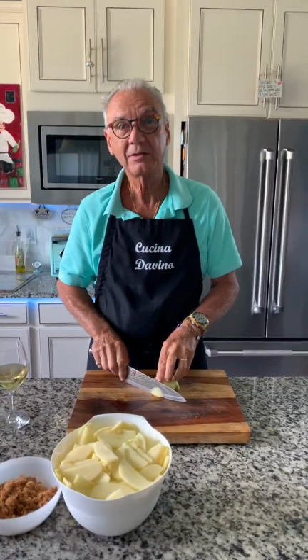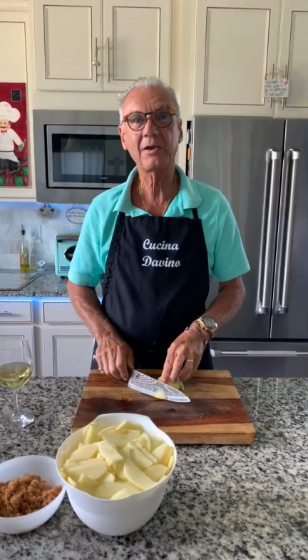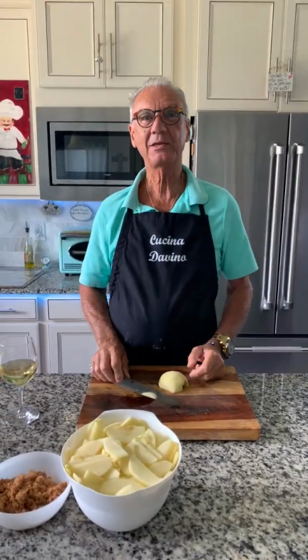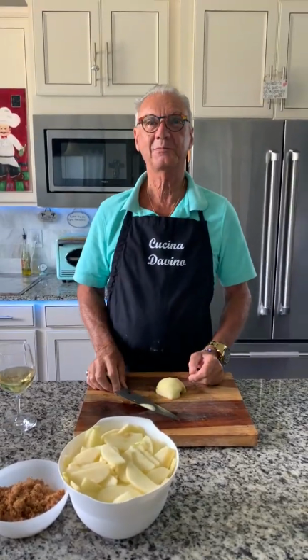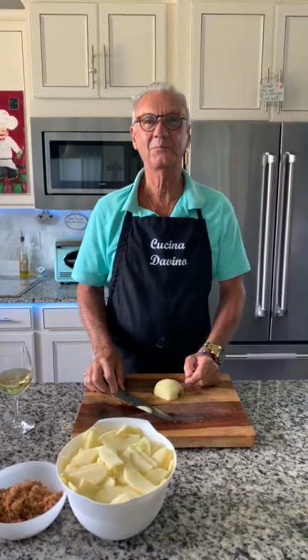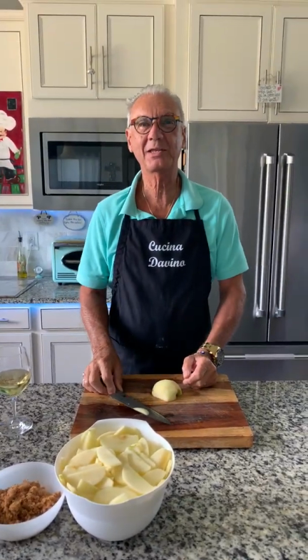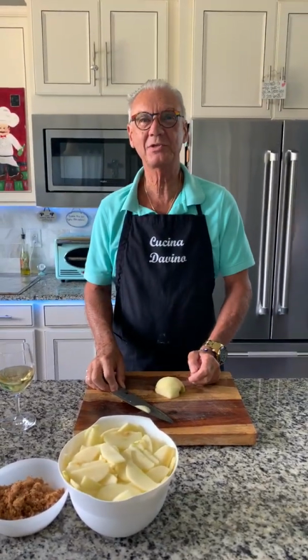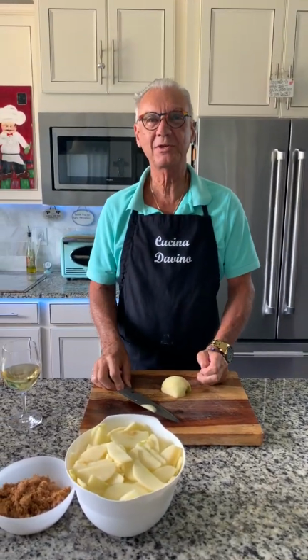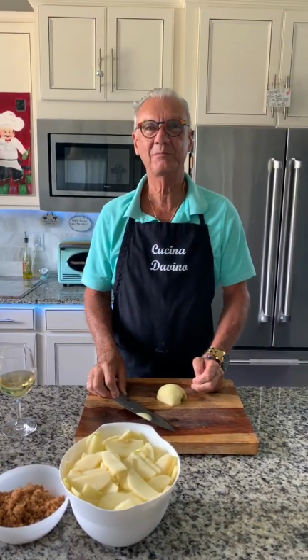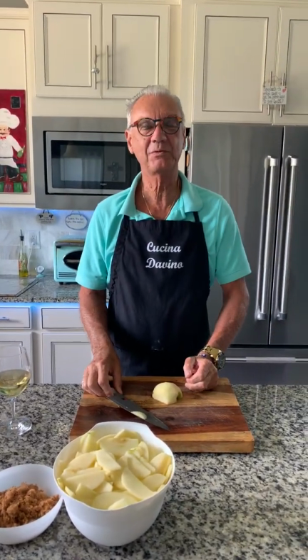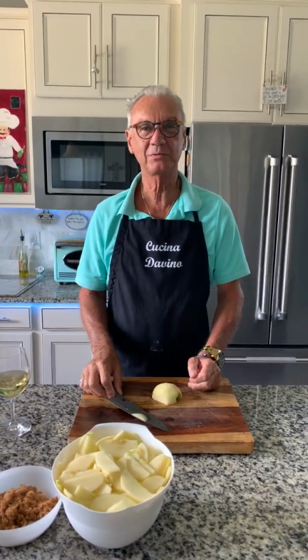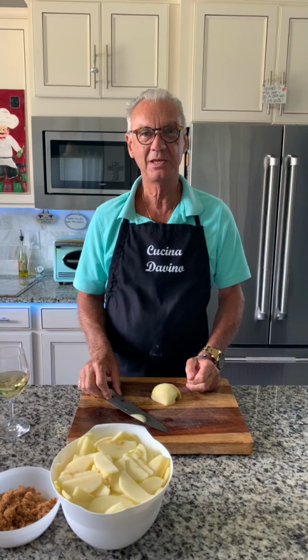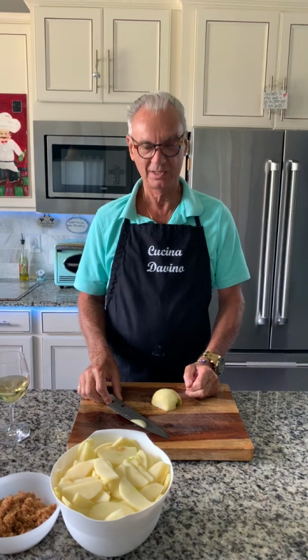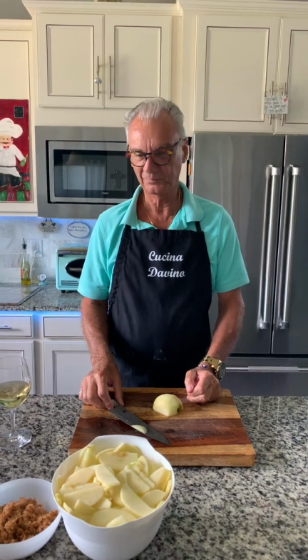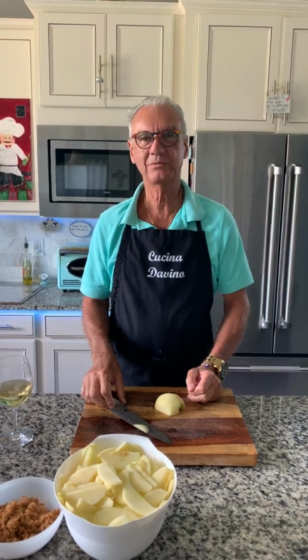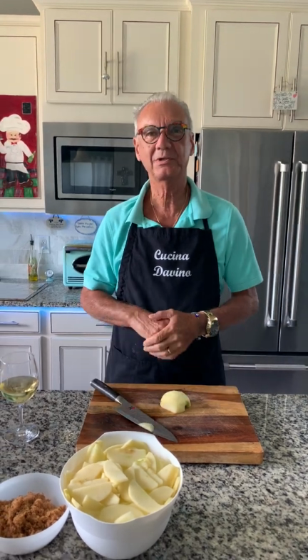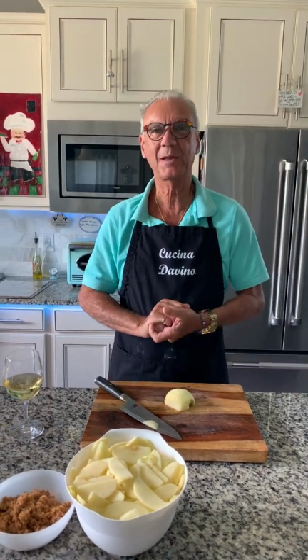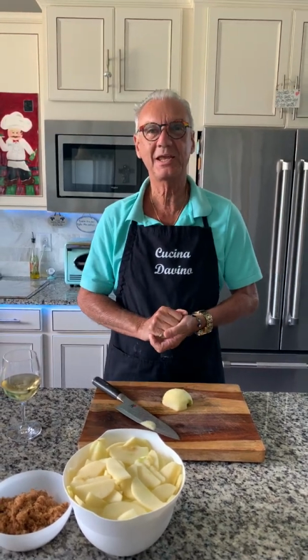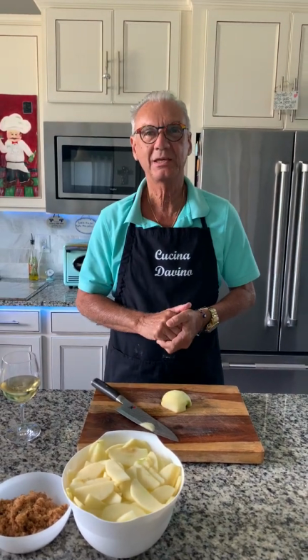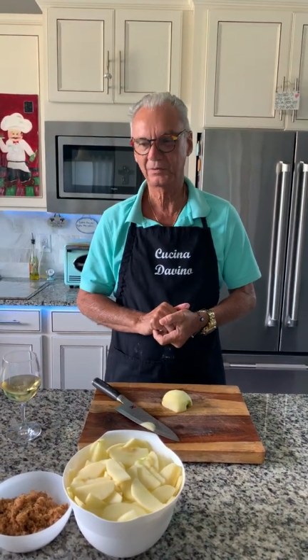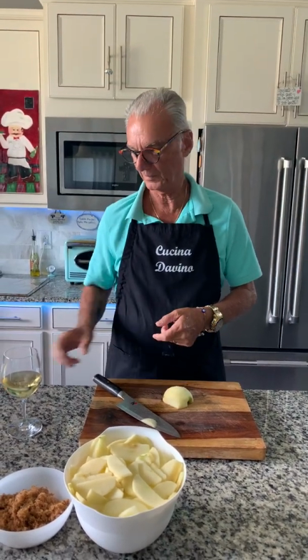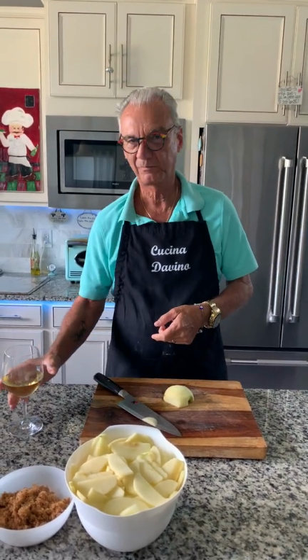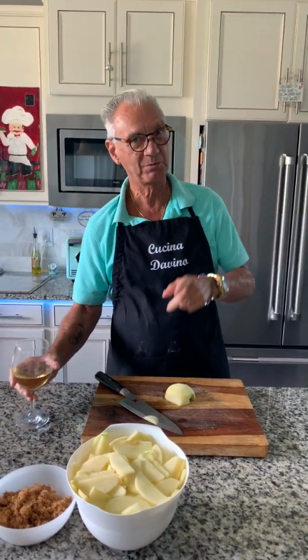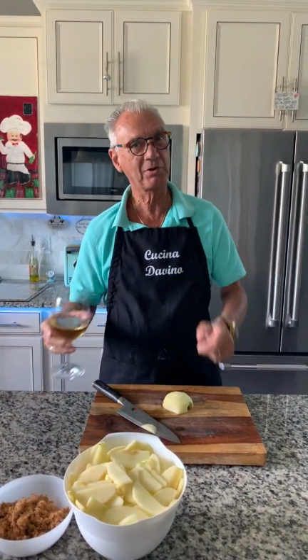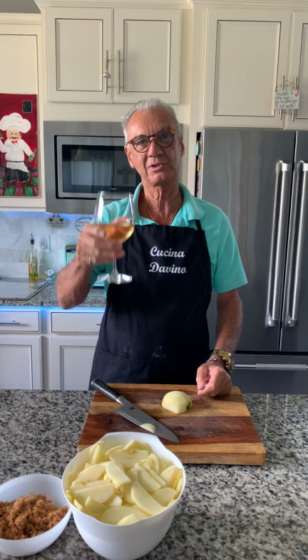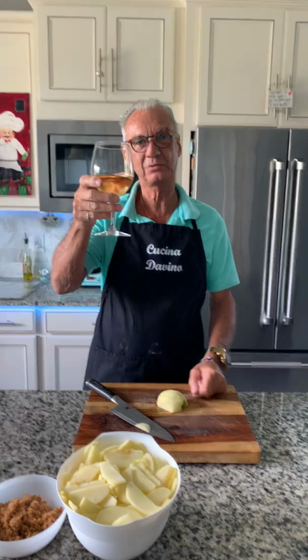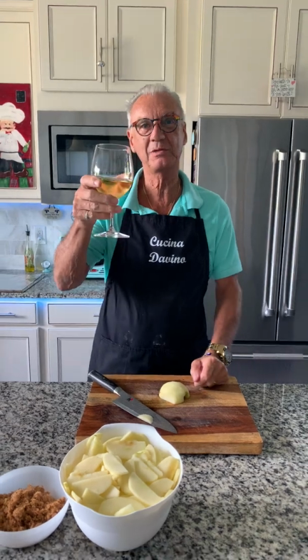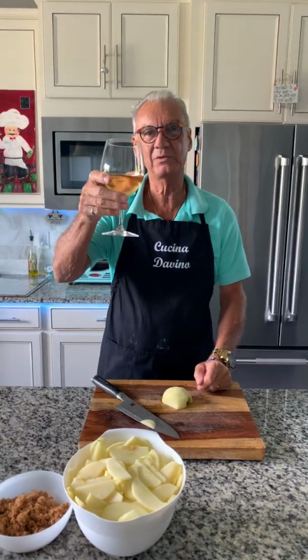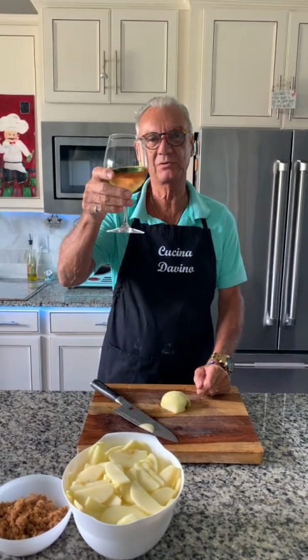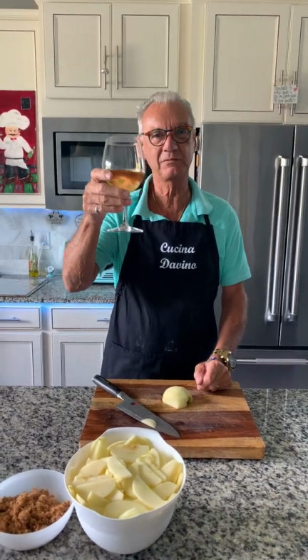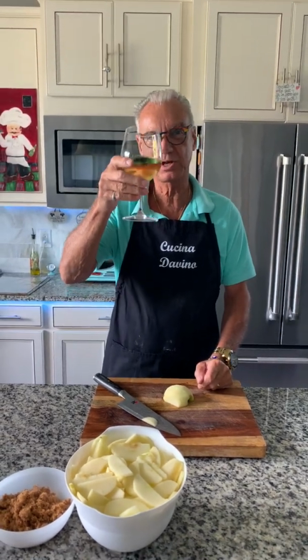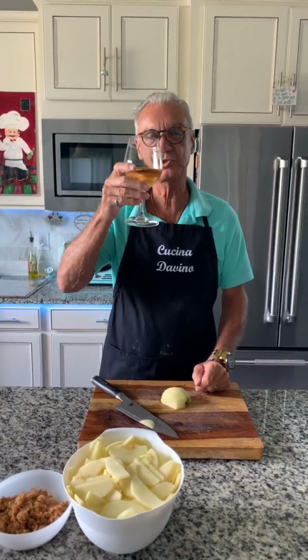Hi everybody, welcome back to Cucina Divino. Benvenuti a tutti. Another chapter today. Before we start though, saluta a tutti. Benvenuti alla Cucina Divino. Ciao. Chin chin.